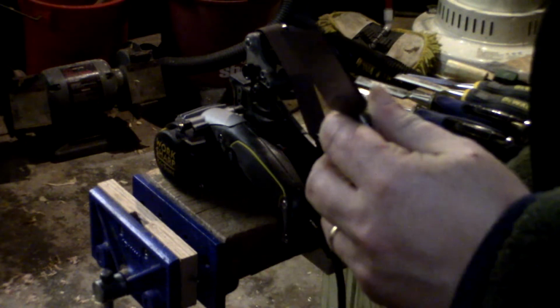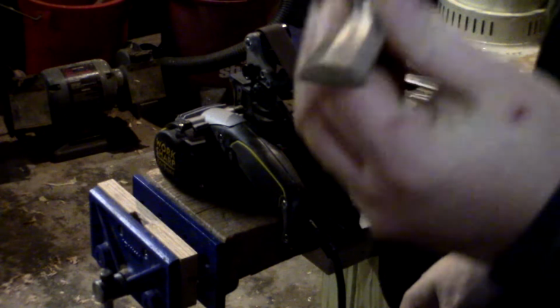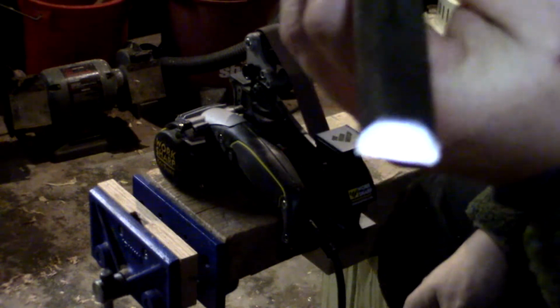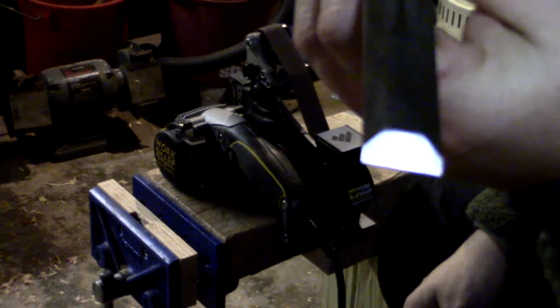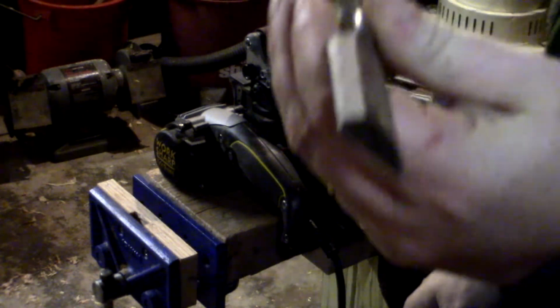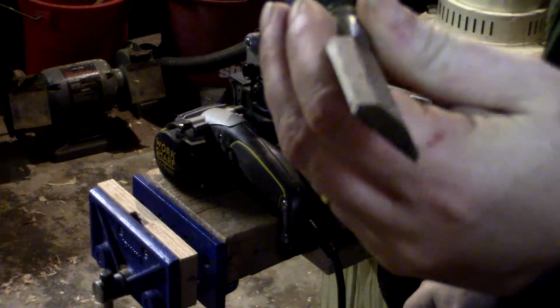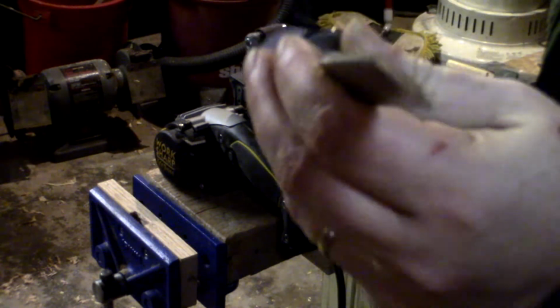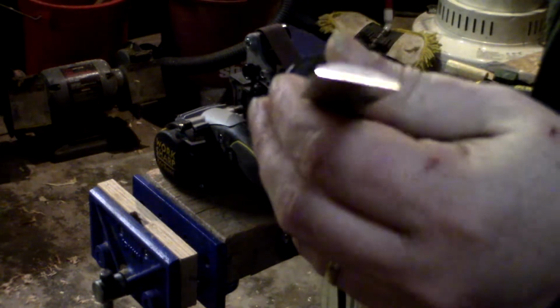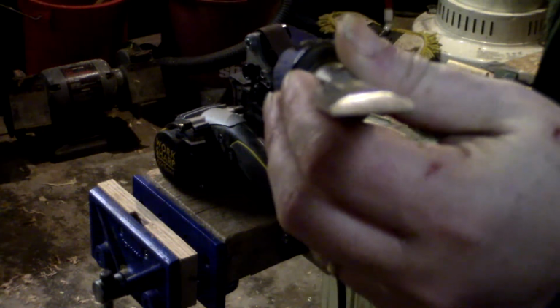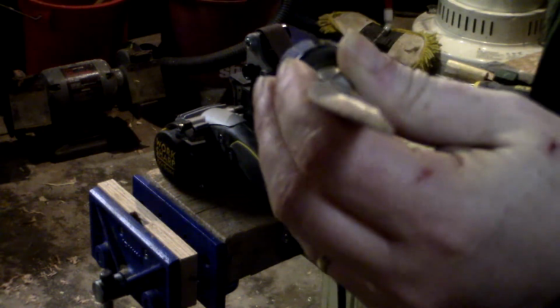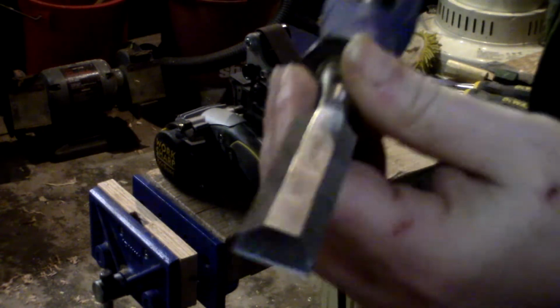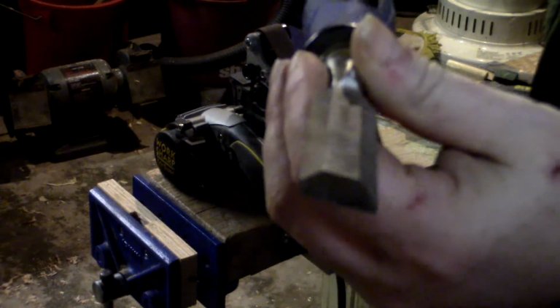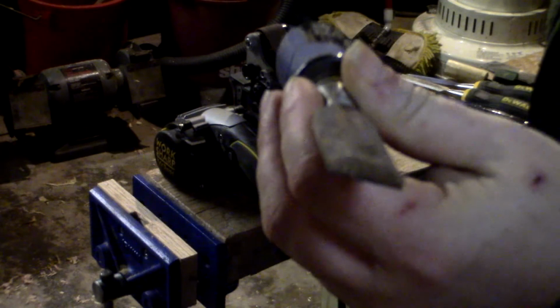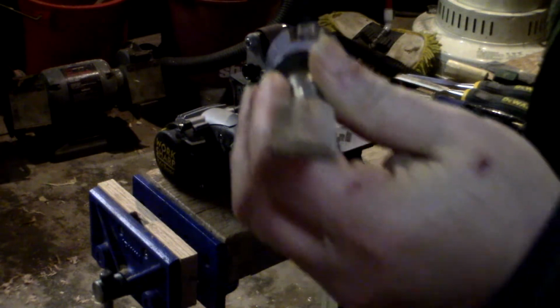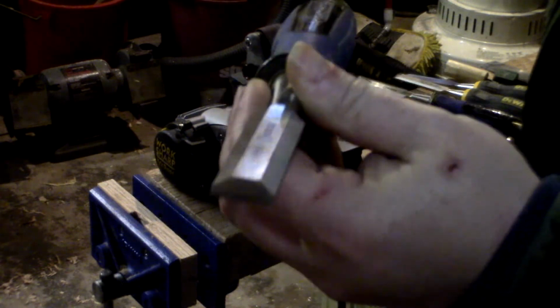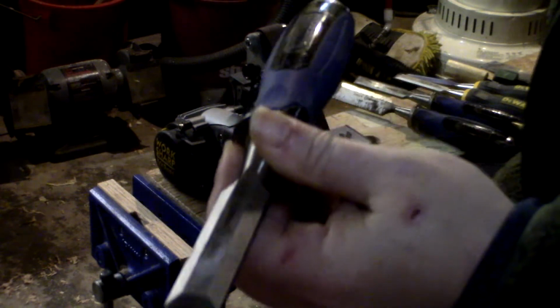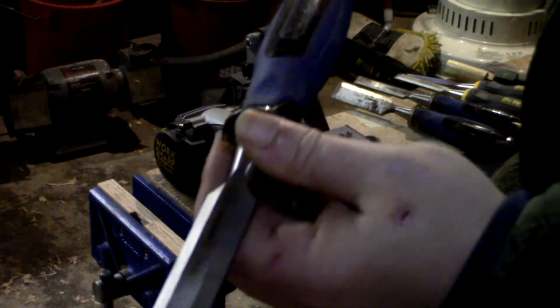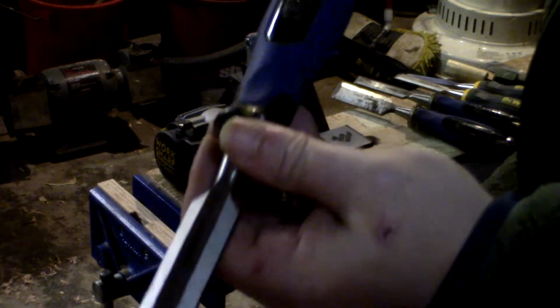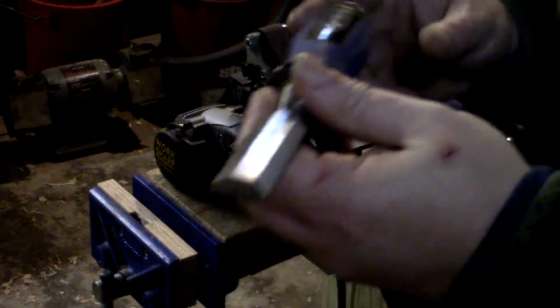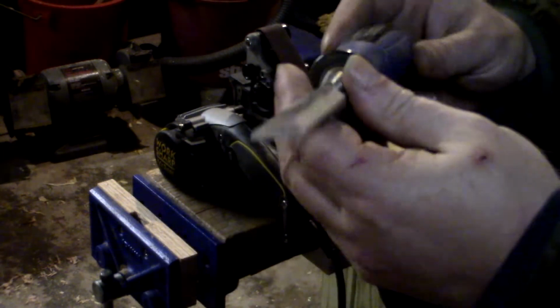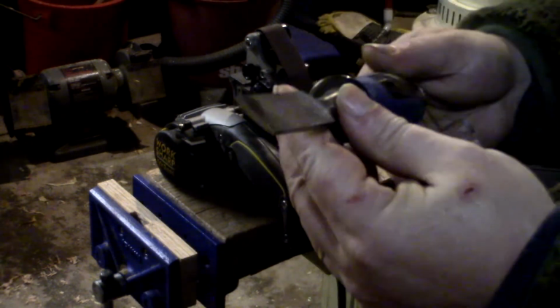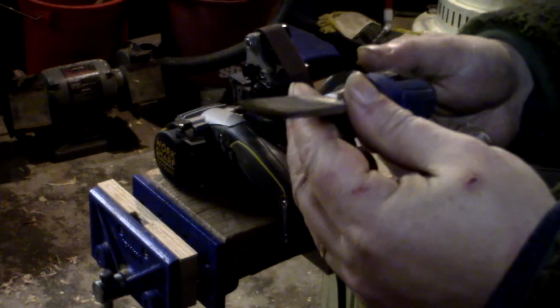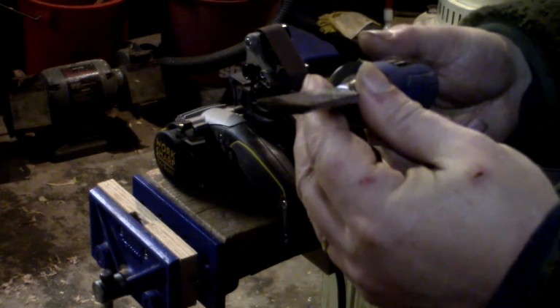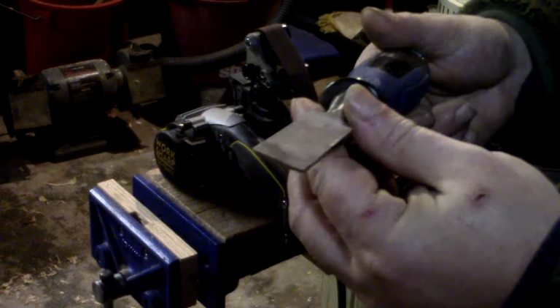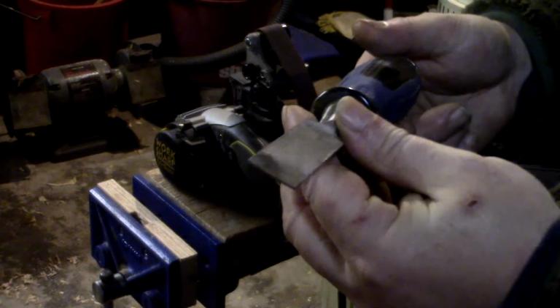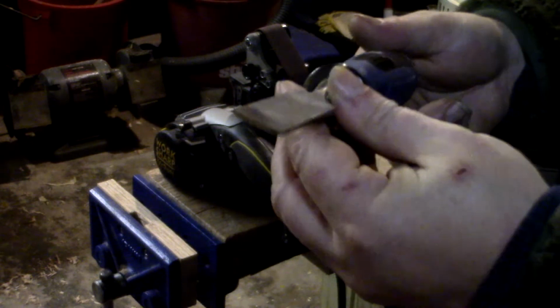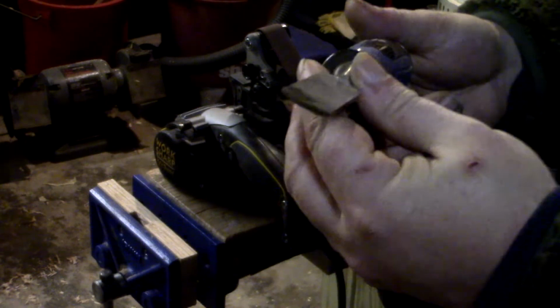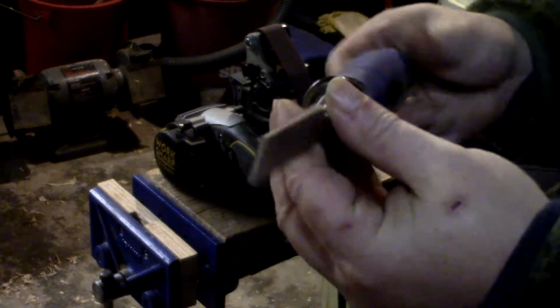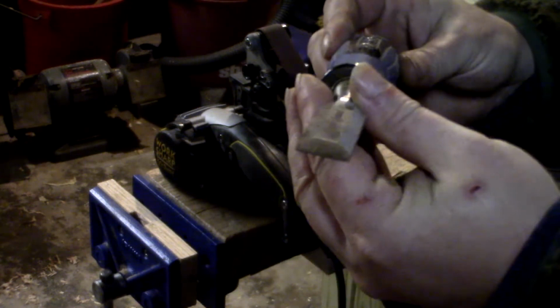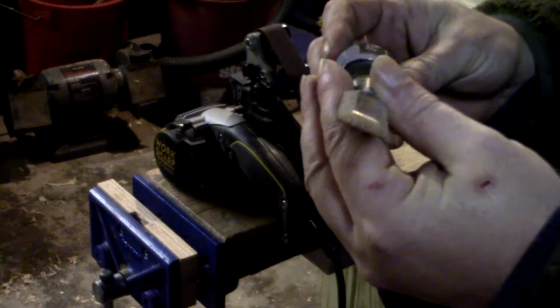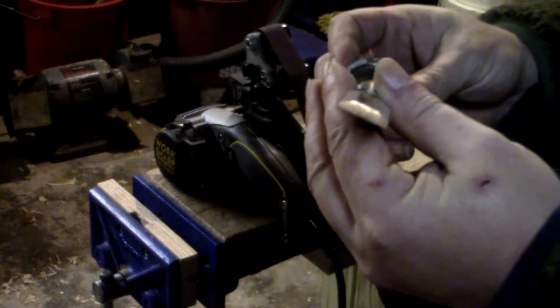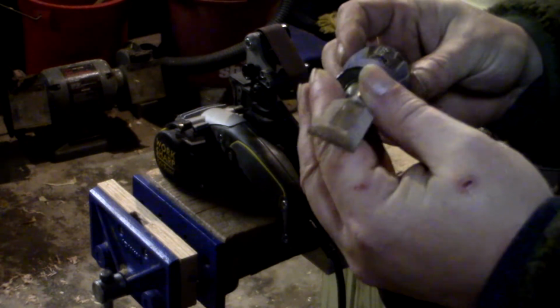Right now it's very blocky. This was one of my dad's chisels — he didn't really get much of a chance to use them. He bought them about a month before he died, but I figured it was only fair that I clean them up and use them.